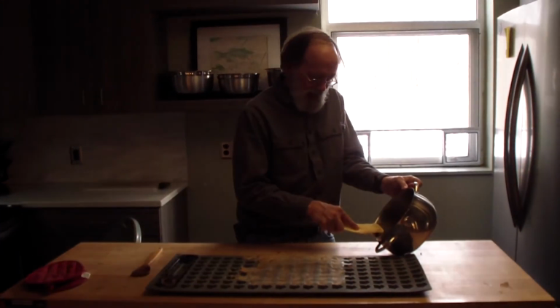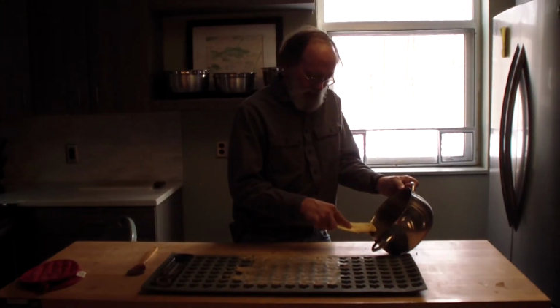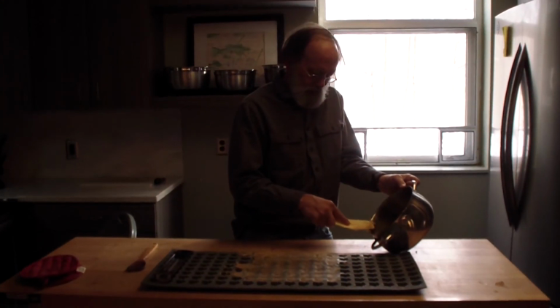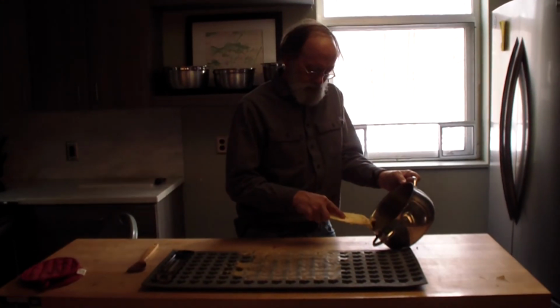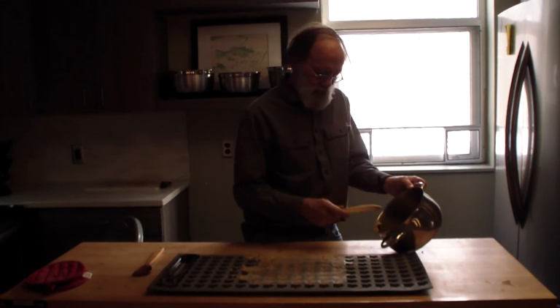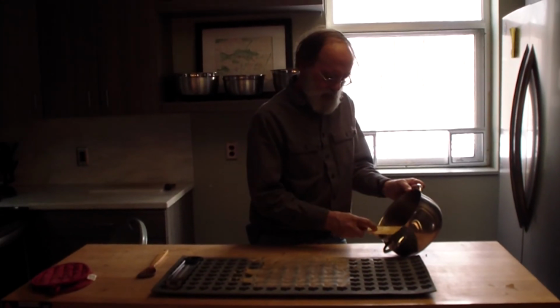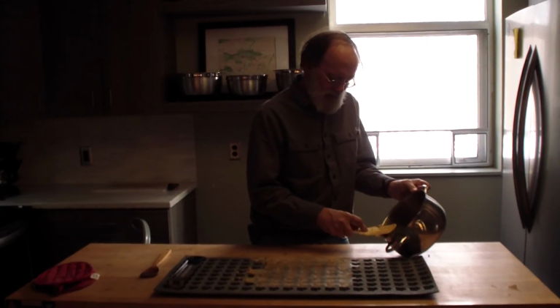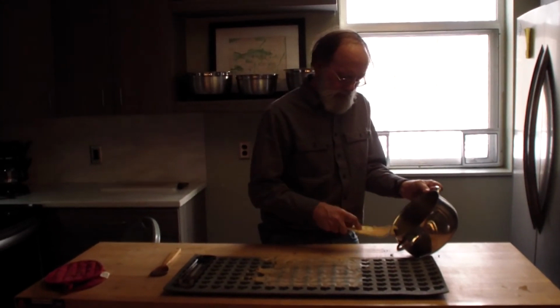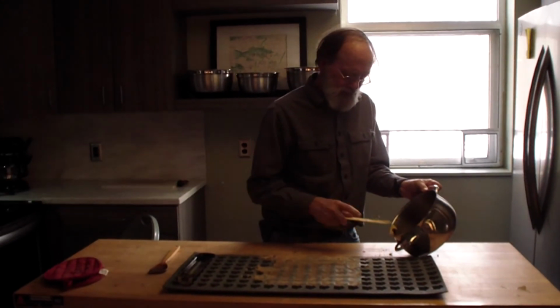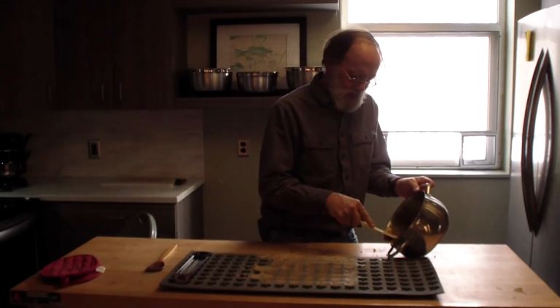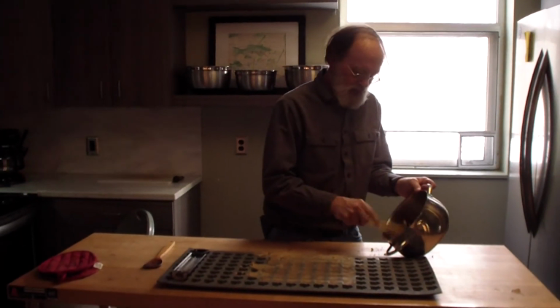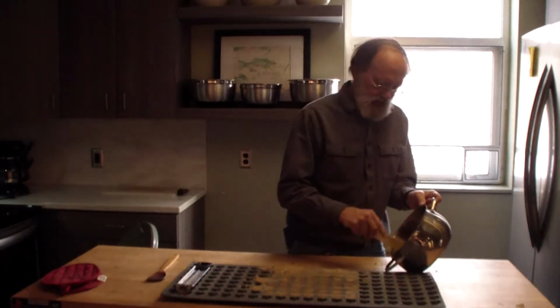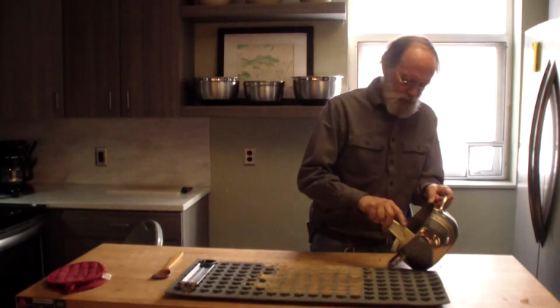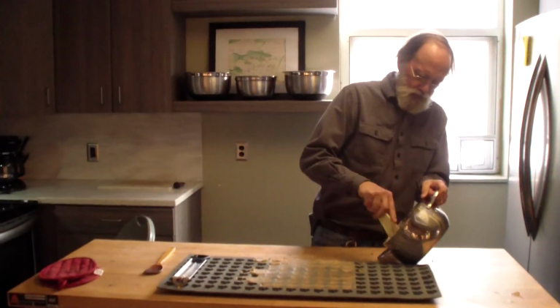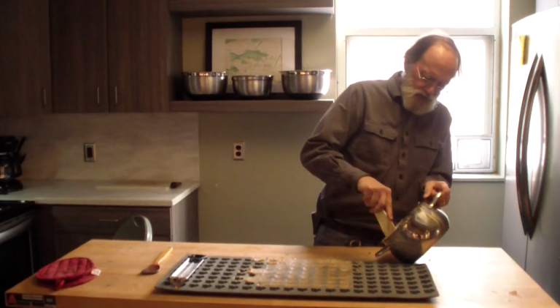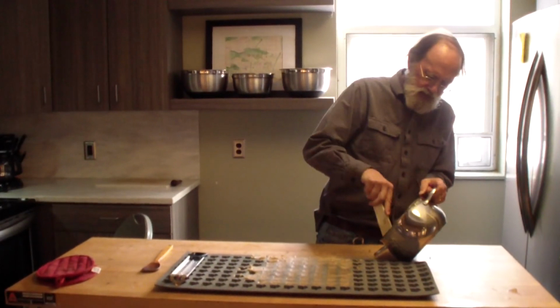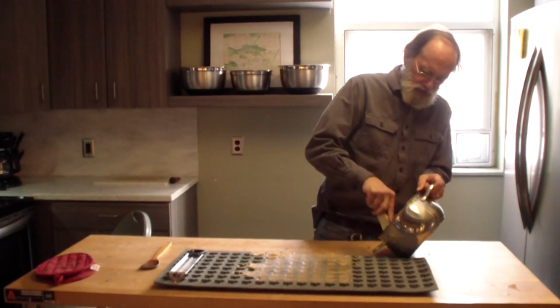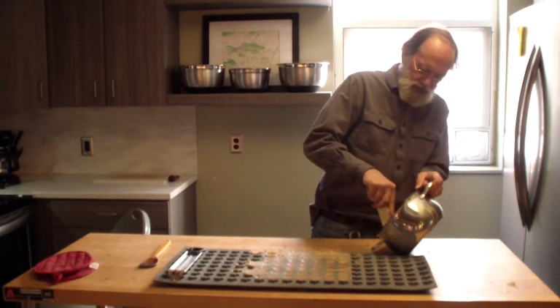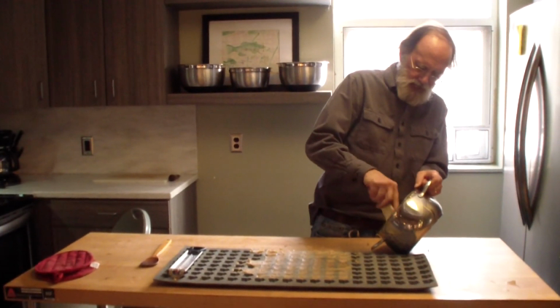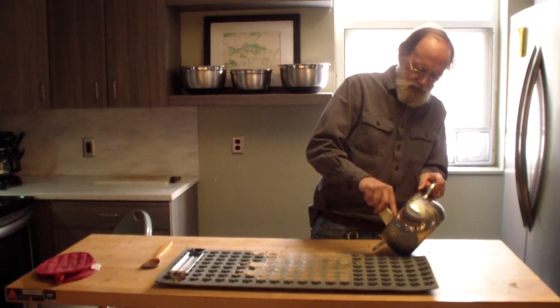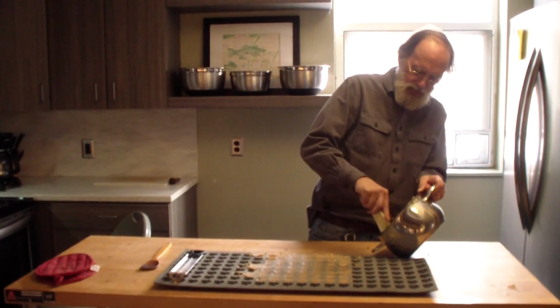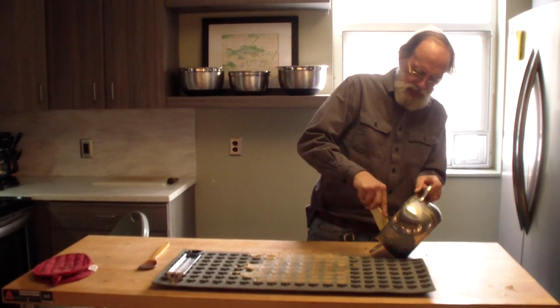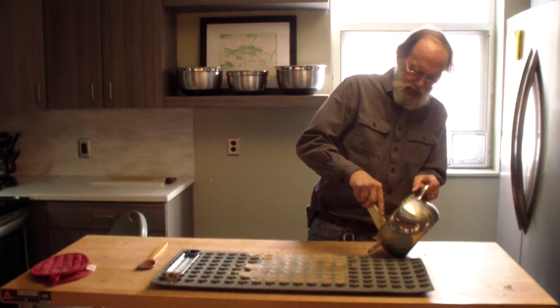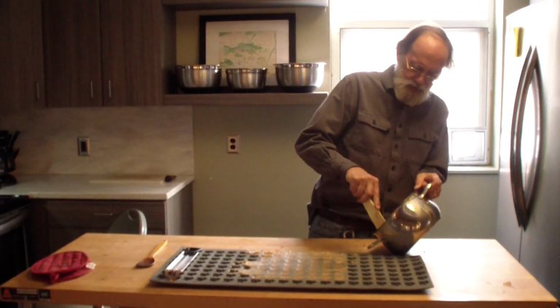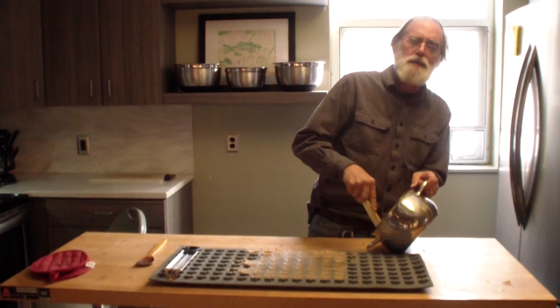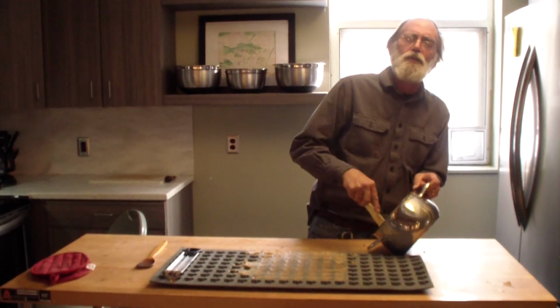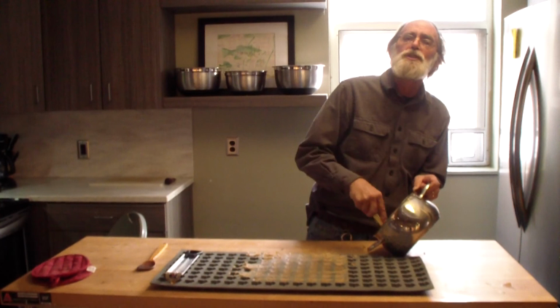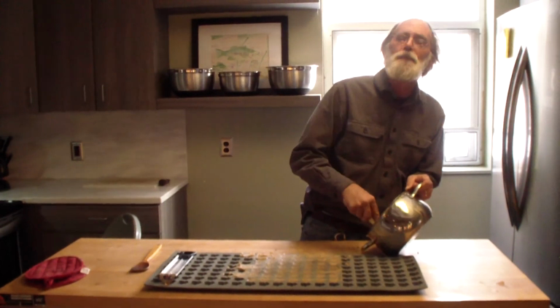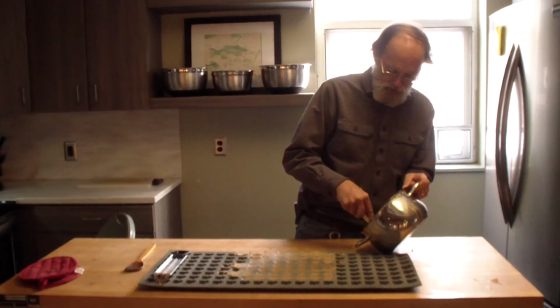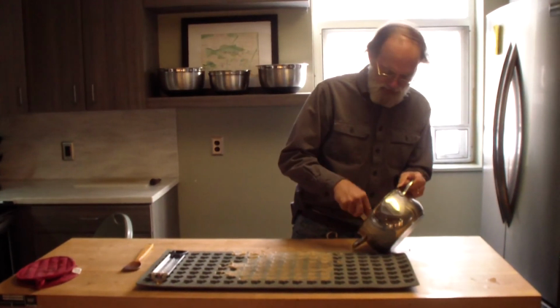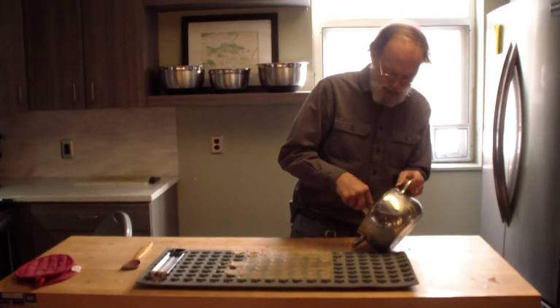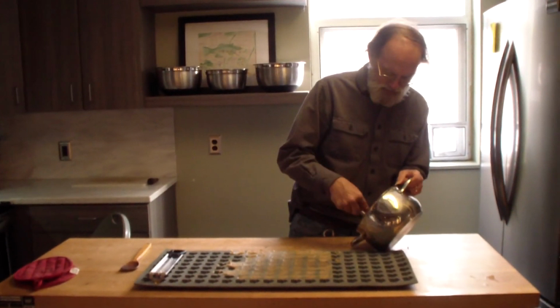That's it here from Pennypack Environmental Center. We're going to shut down because Stephanie and I are going to see how many of these candies we can eat before lunch. Thanks for listening.